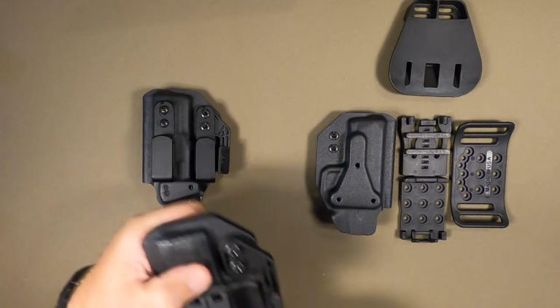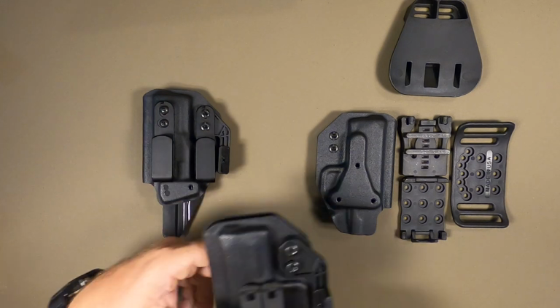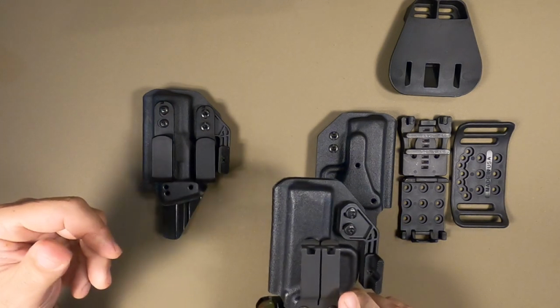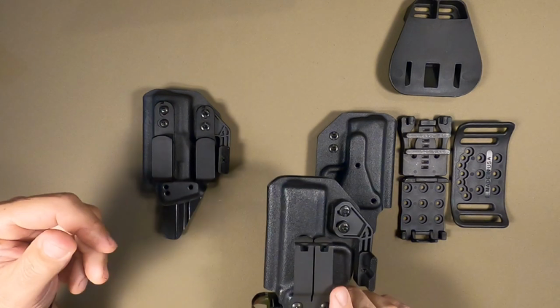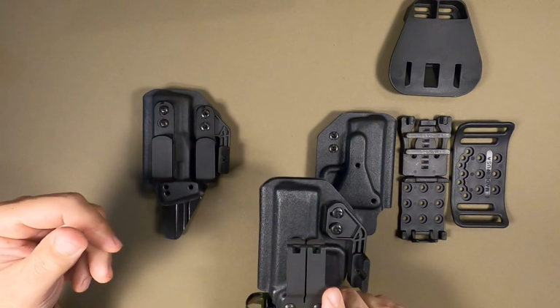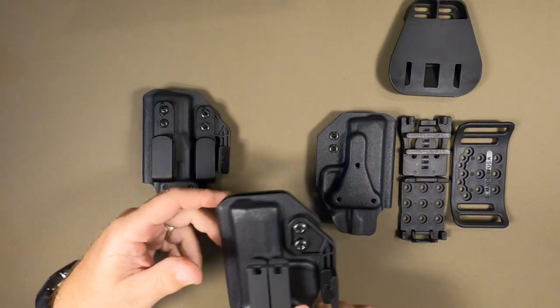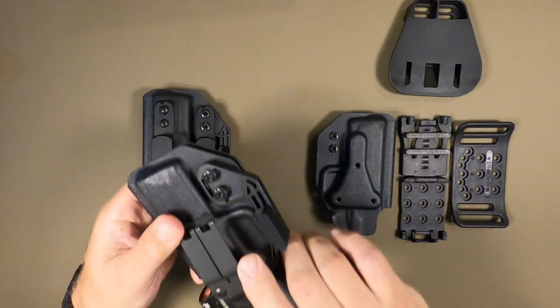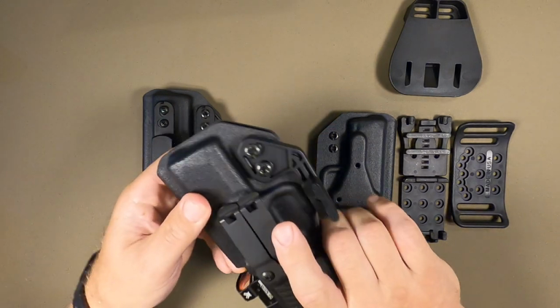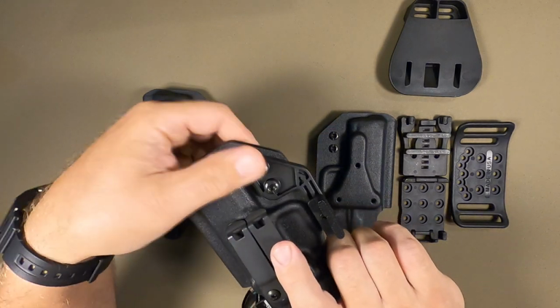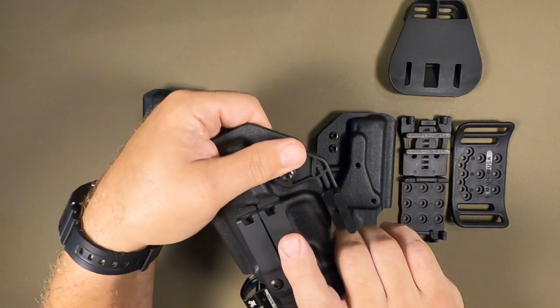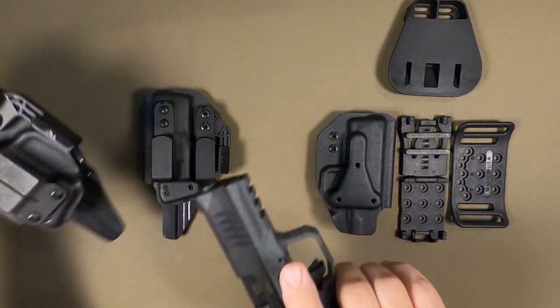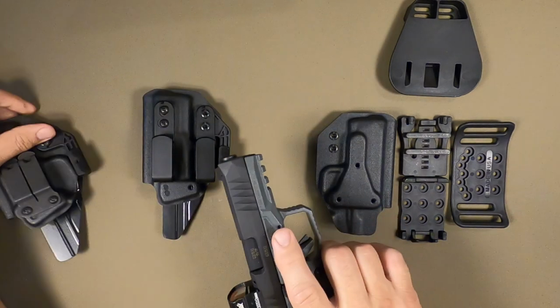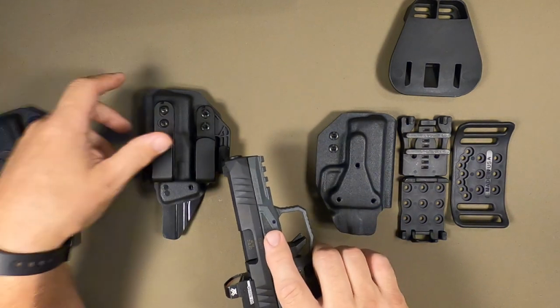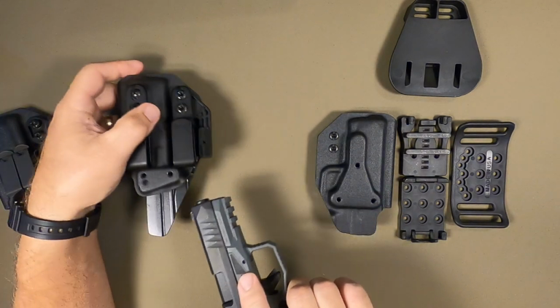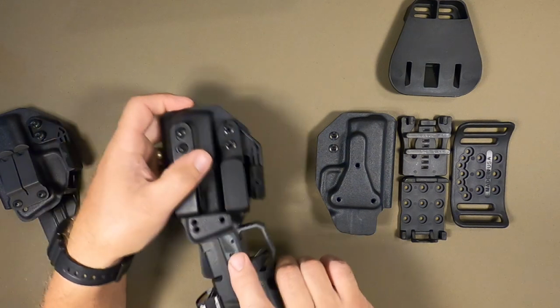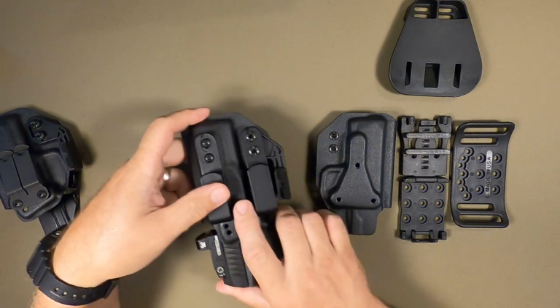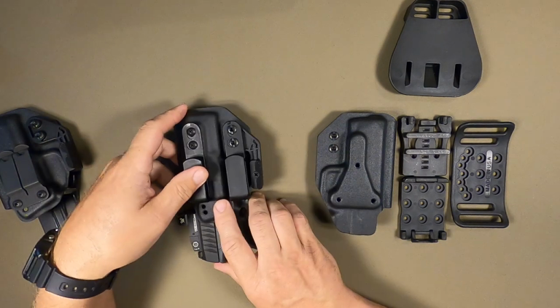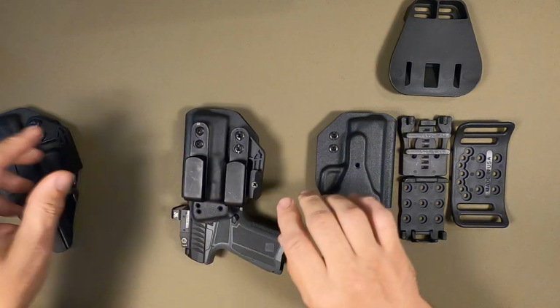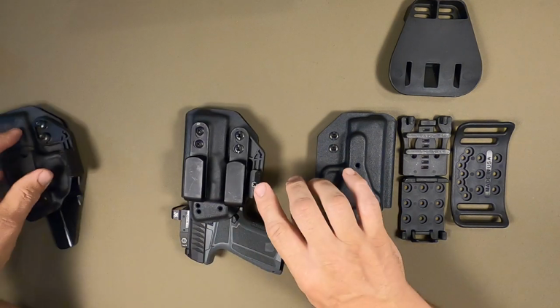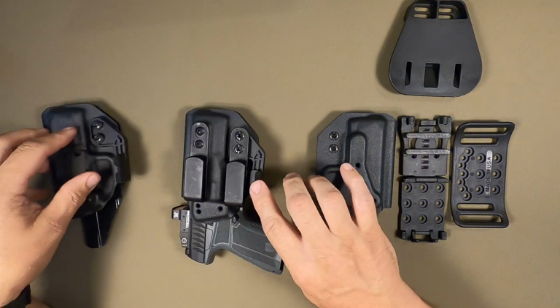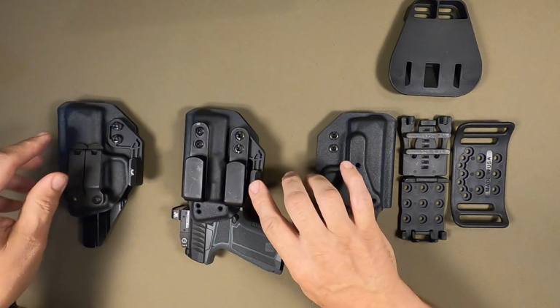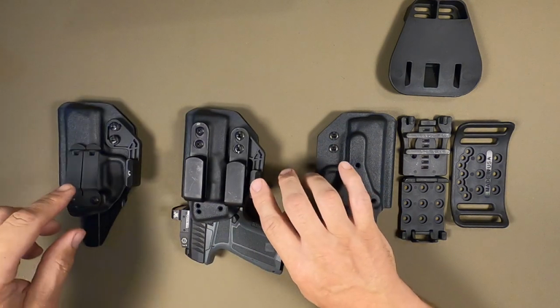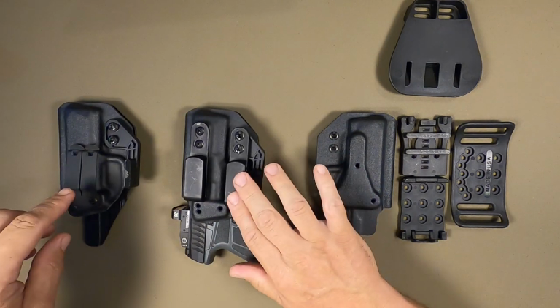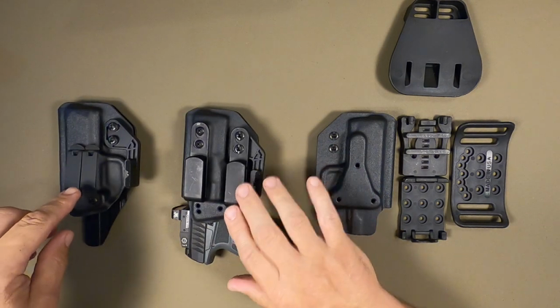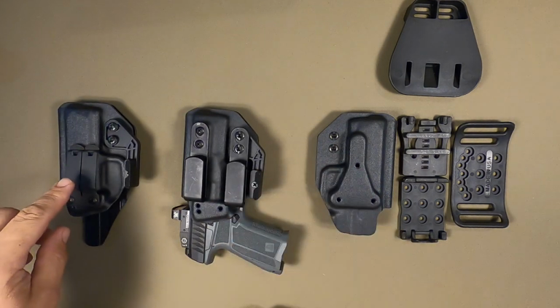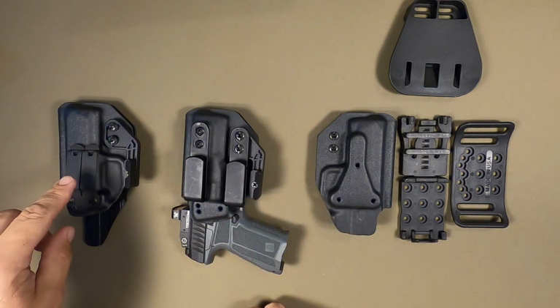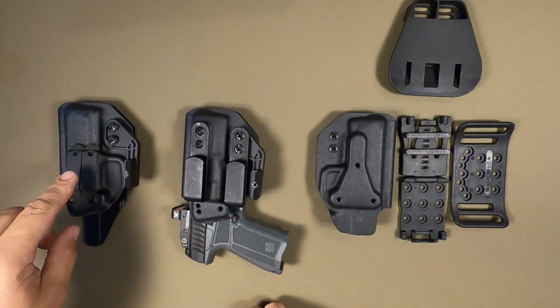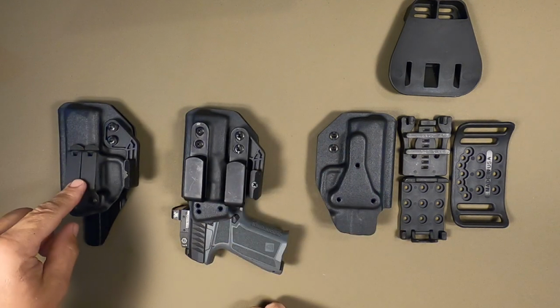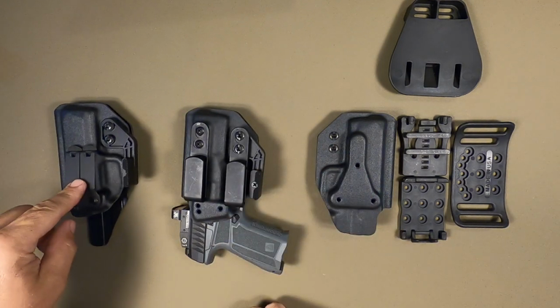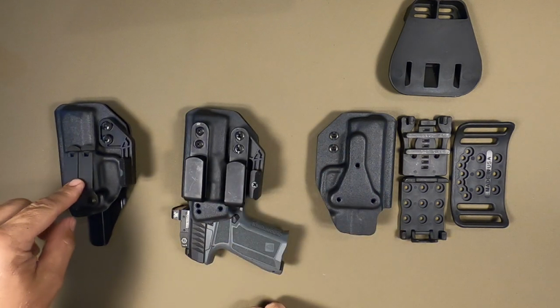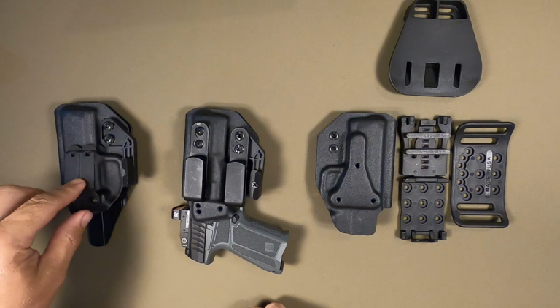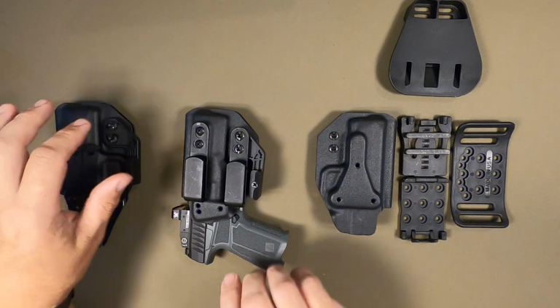They come with all of our accessories: concealment wings, J-hooks, and belt clips.